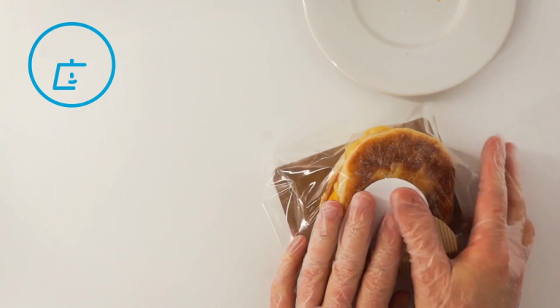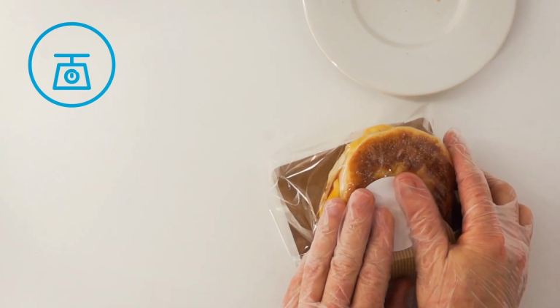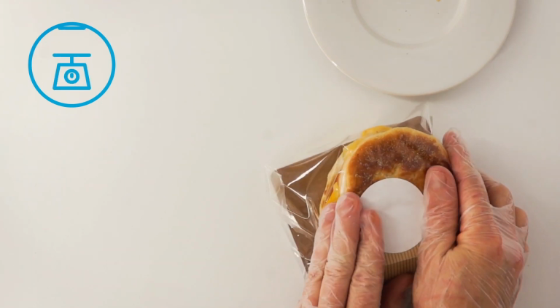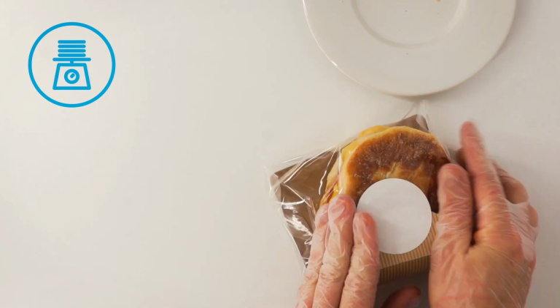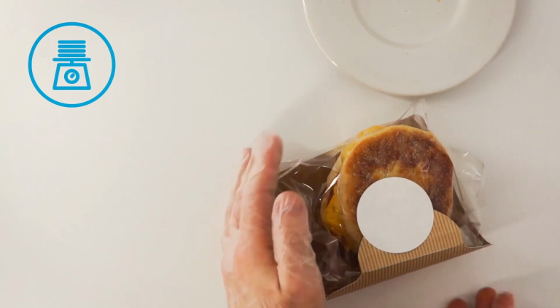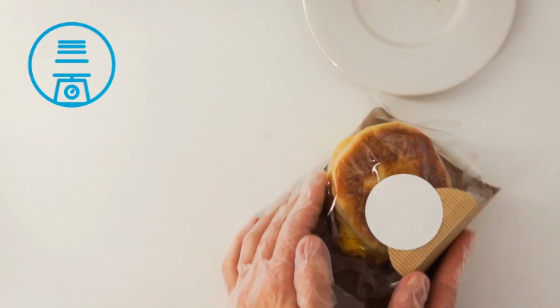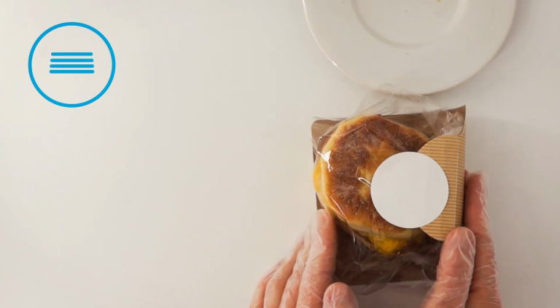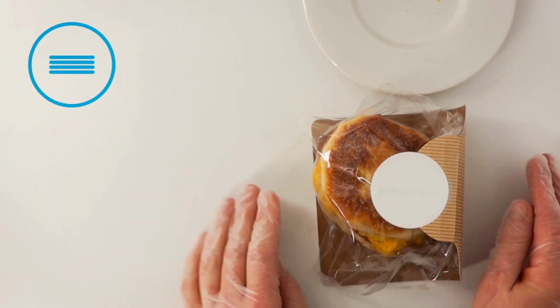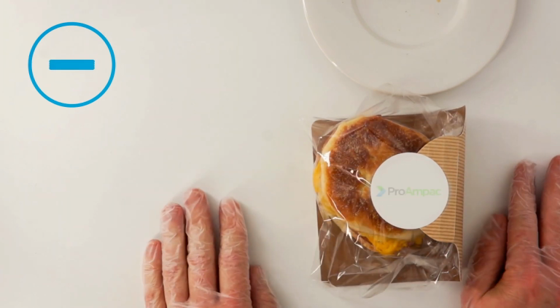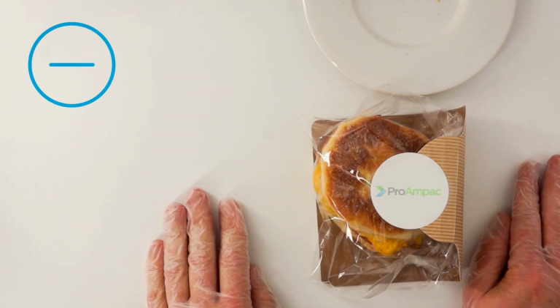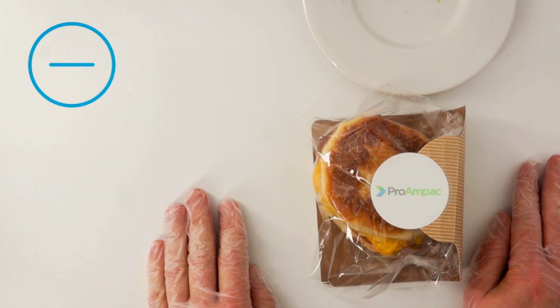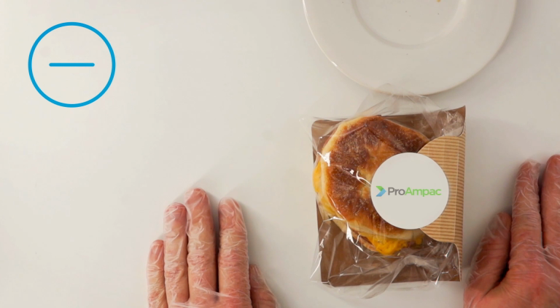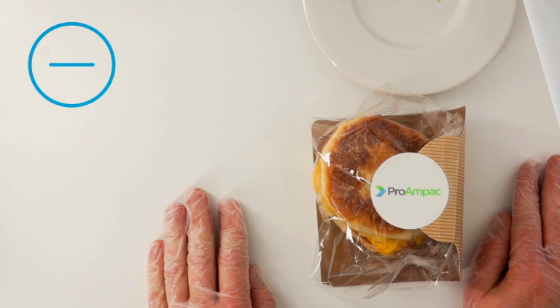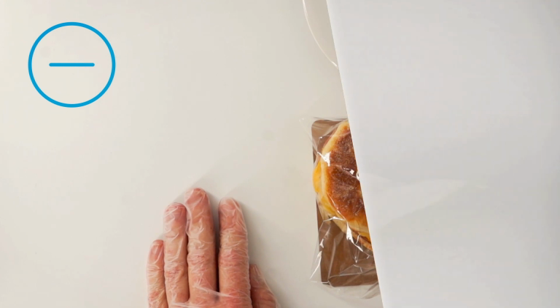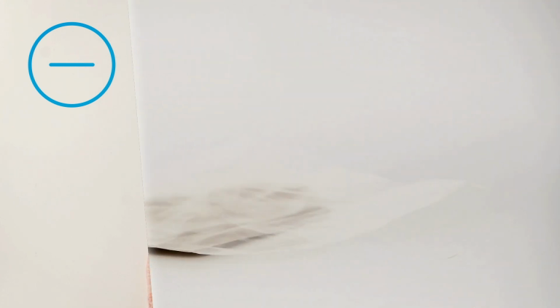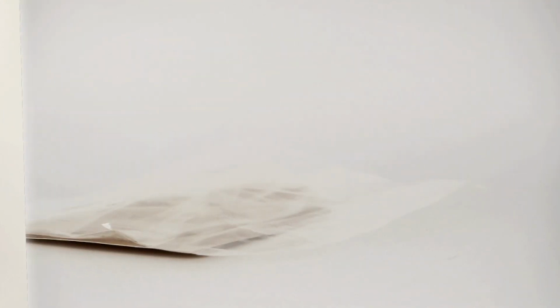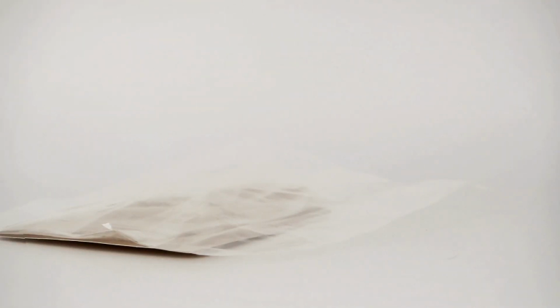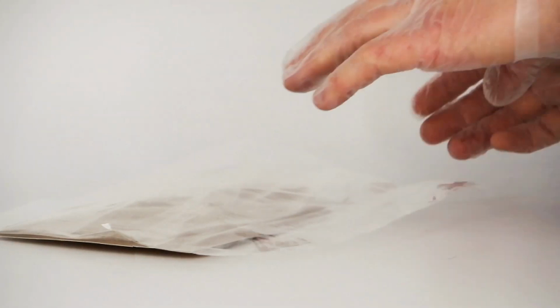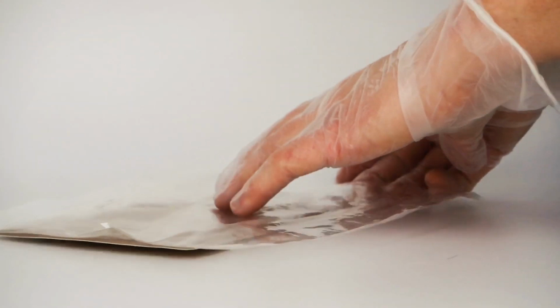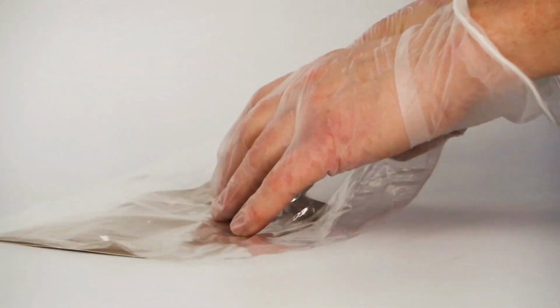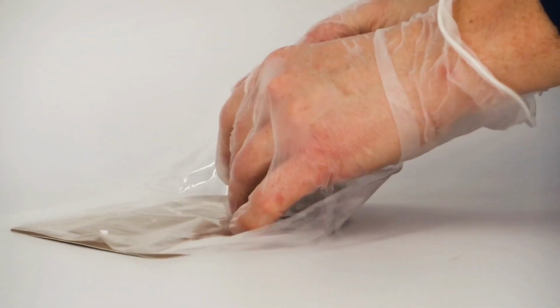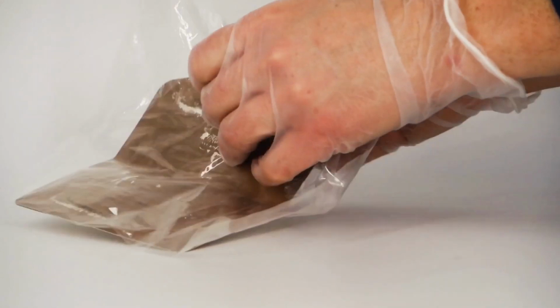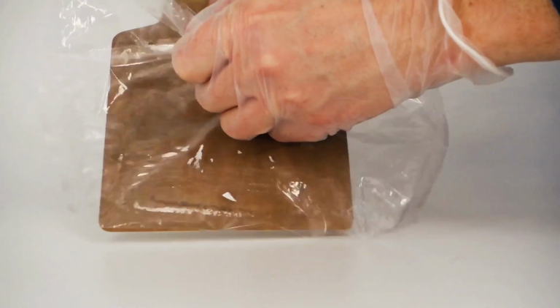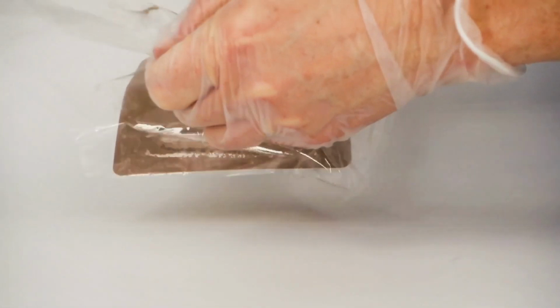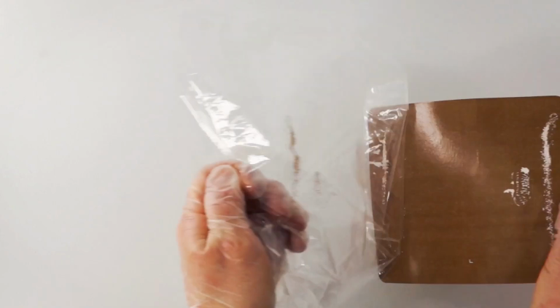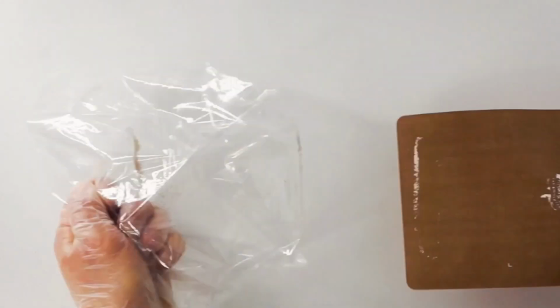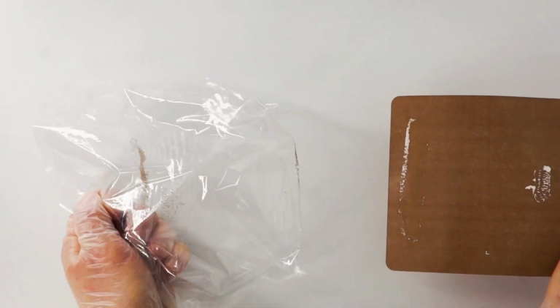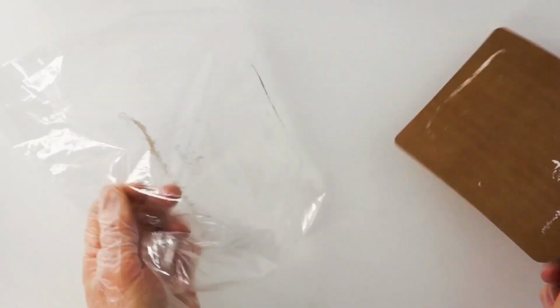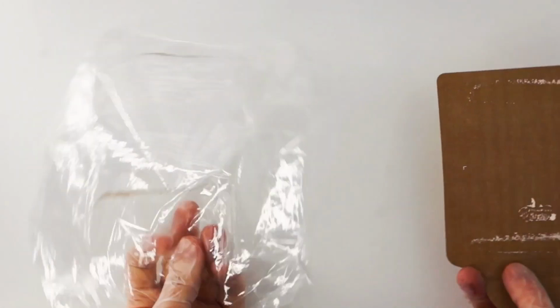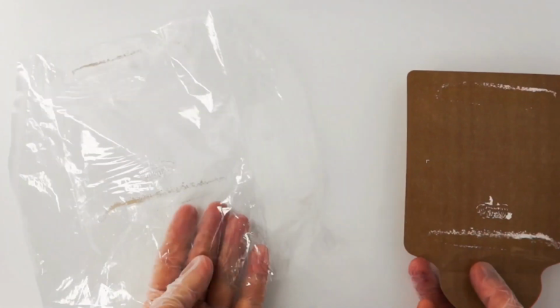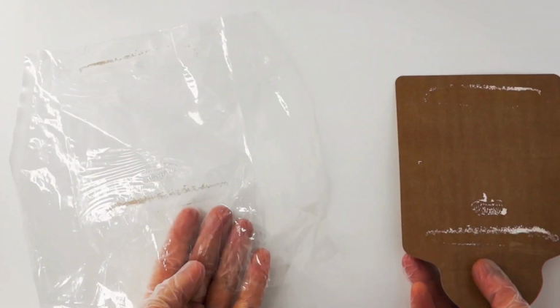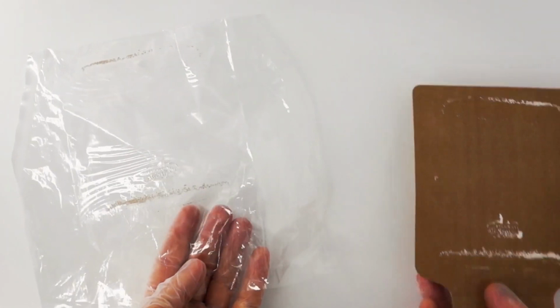HandWrap is lightweight, ships flat, and requires minimal storage. It's easy for customers to peel away the film on the package and recycle the carton board, which is made from renewable resources.